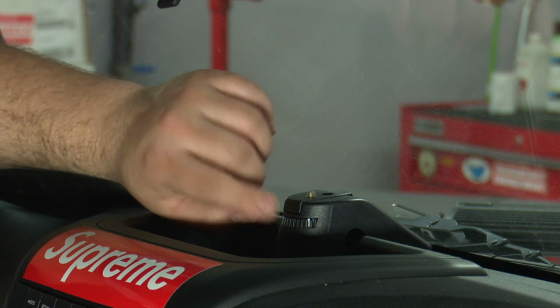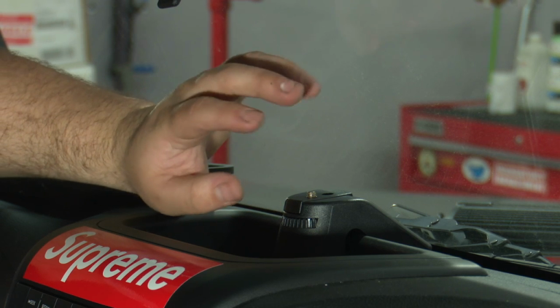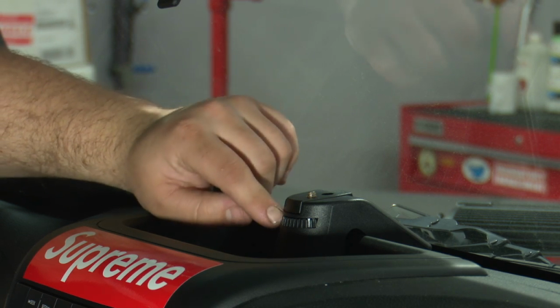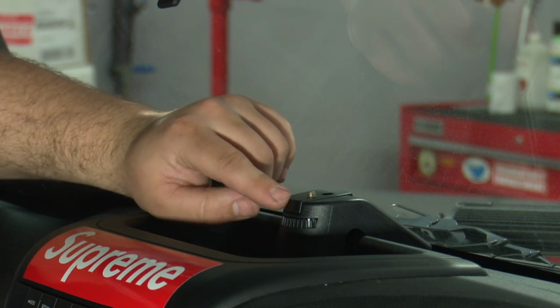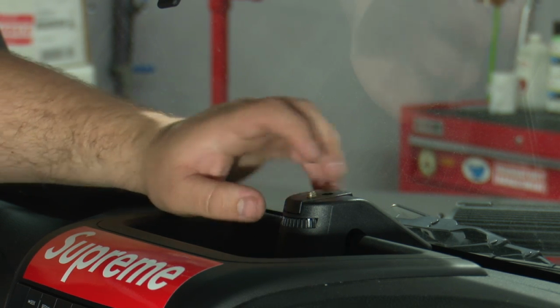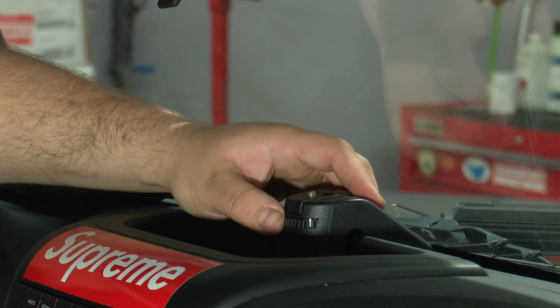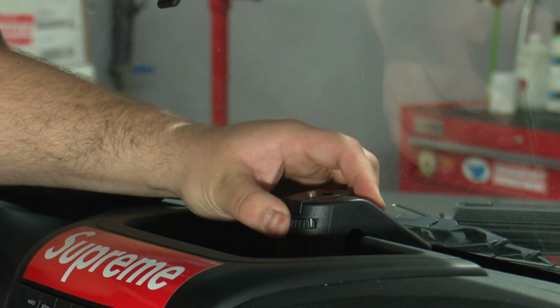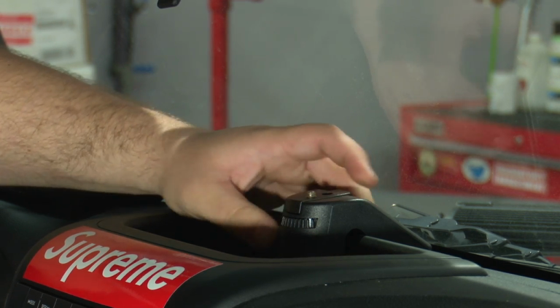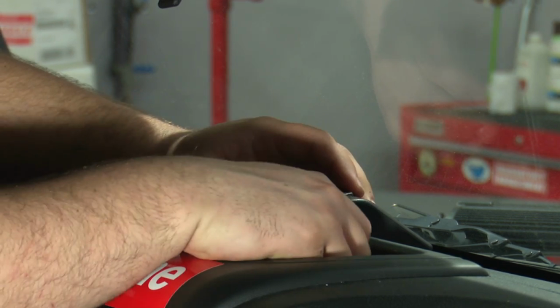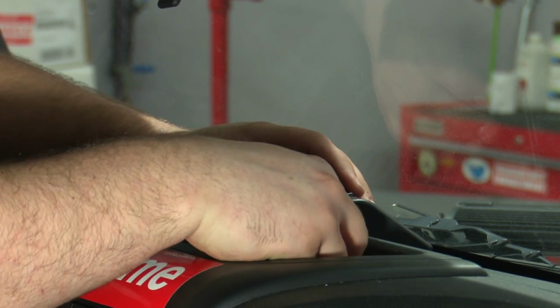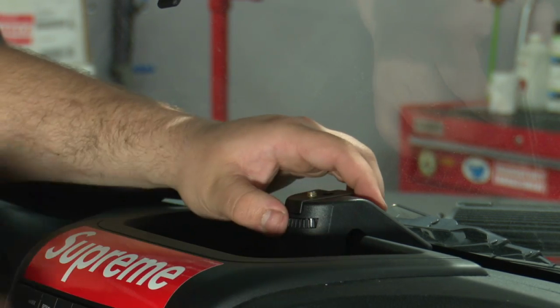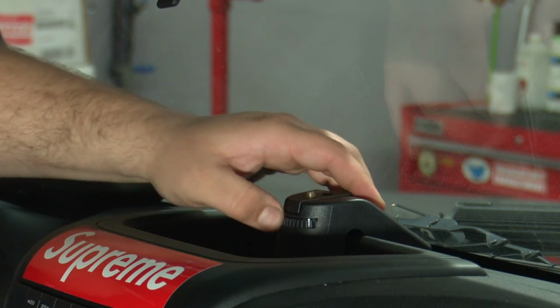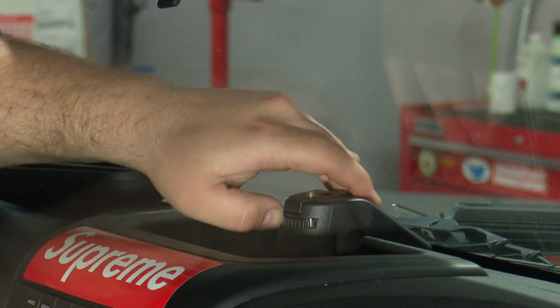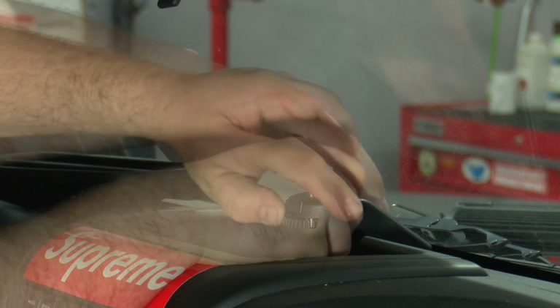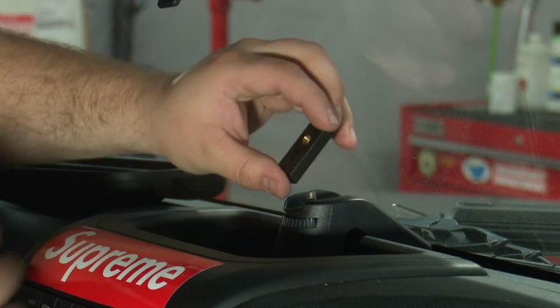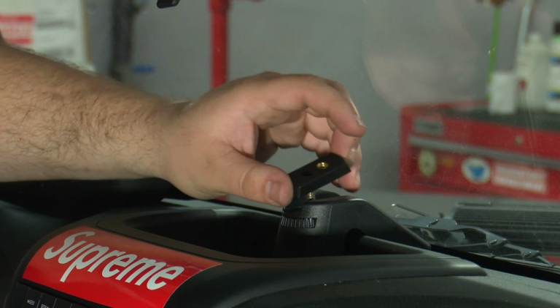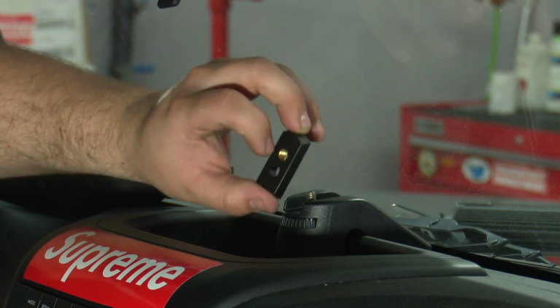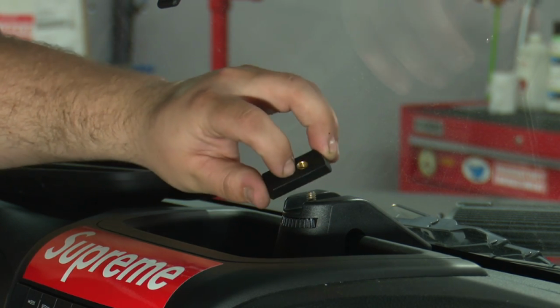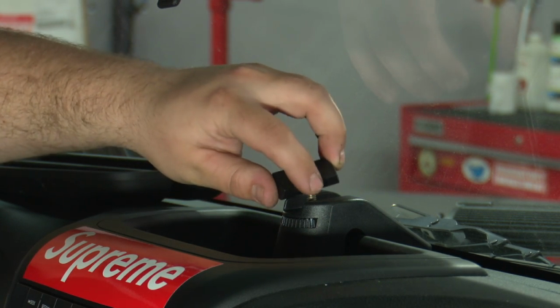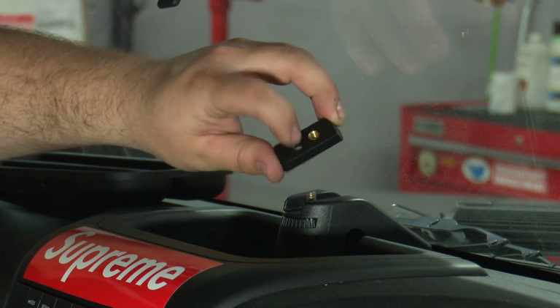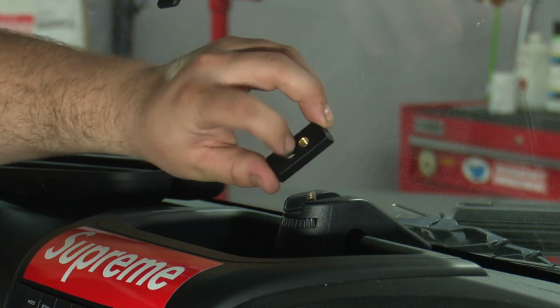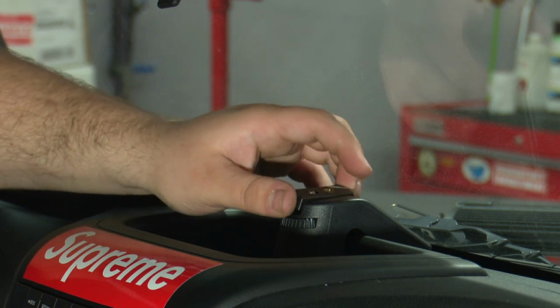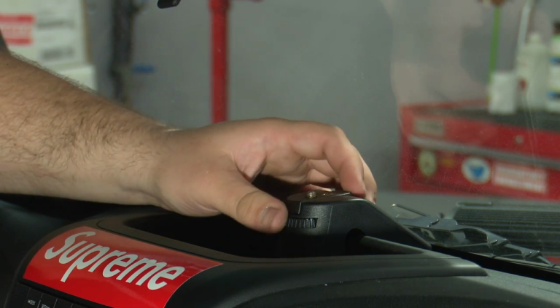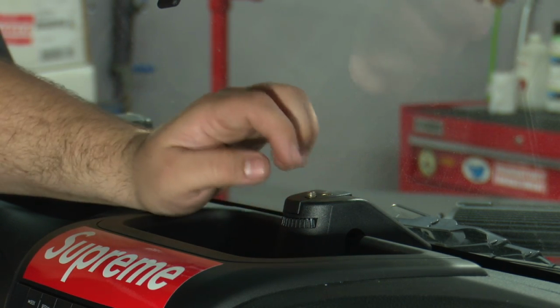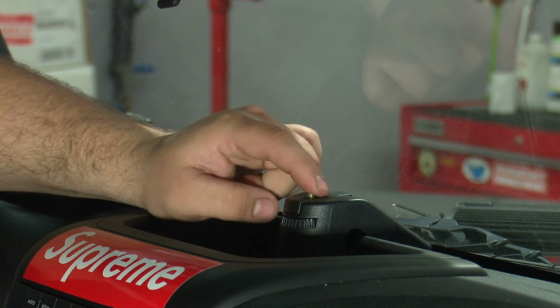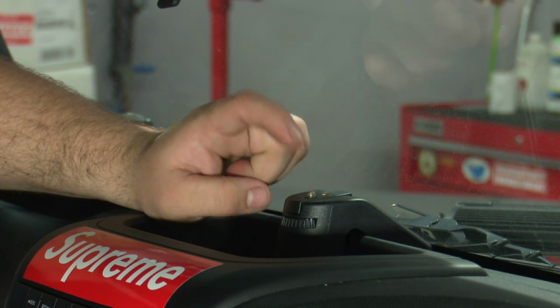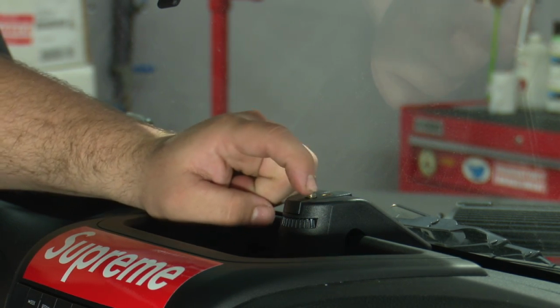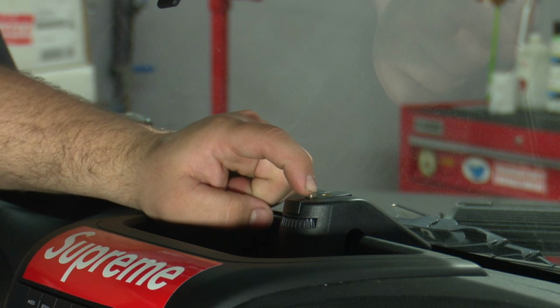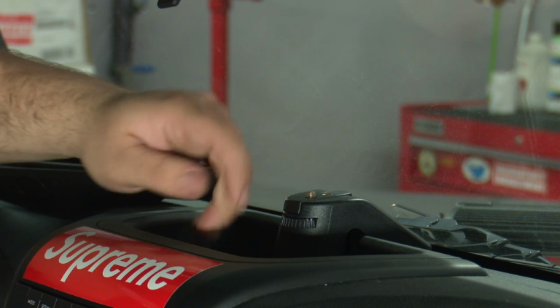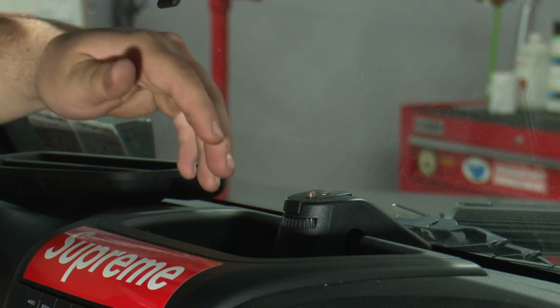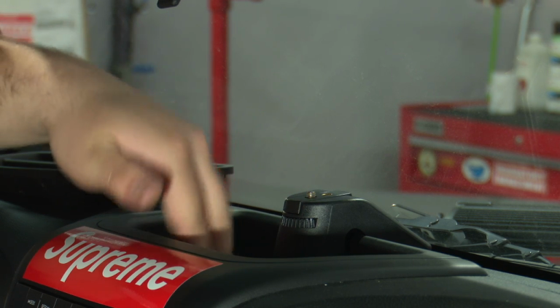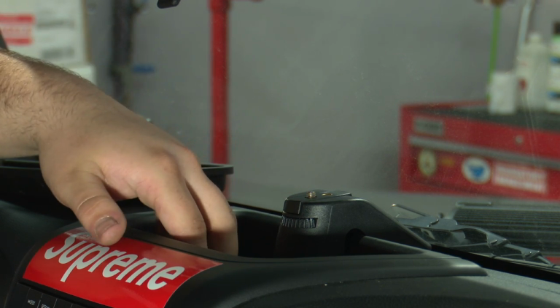But if you want just a GoPro camera, loosen the screw again, turn this around, and then get the screw through the blank hole. And there you go — you can mount your GoPro there and store your items here.